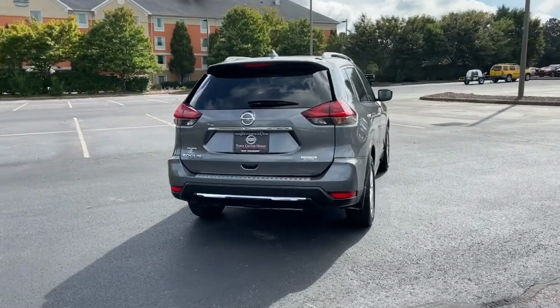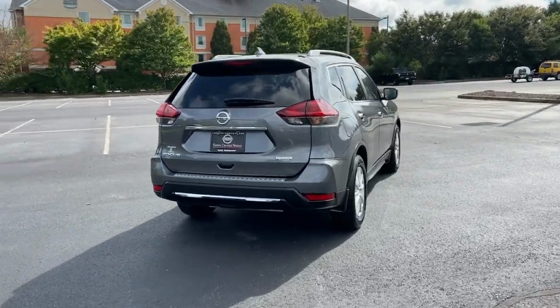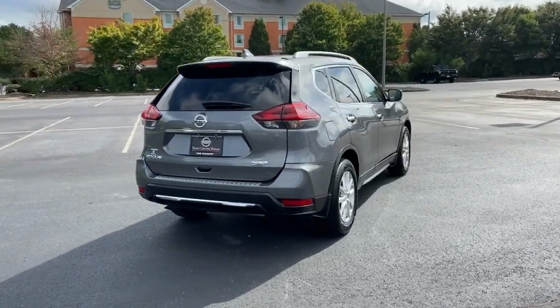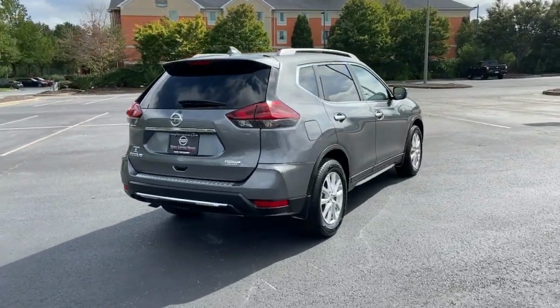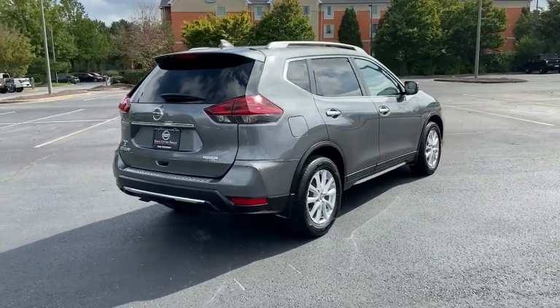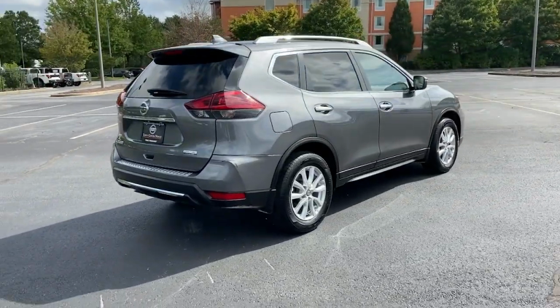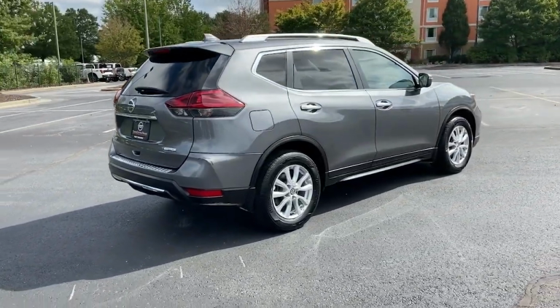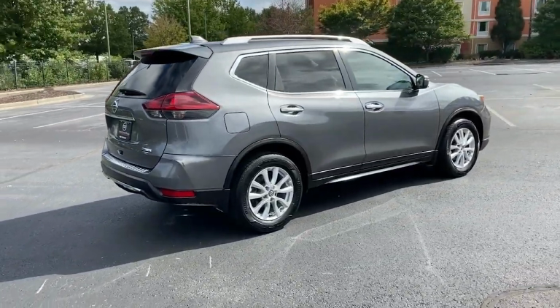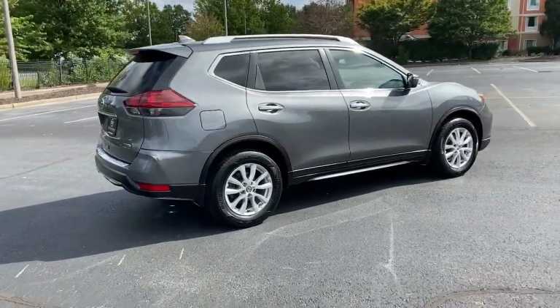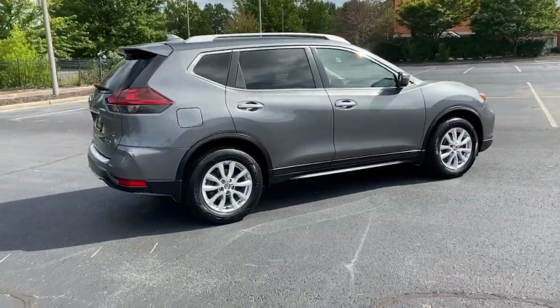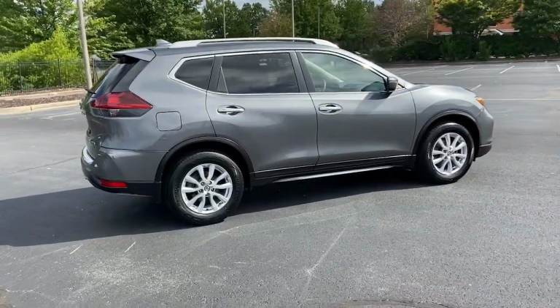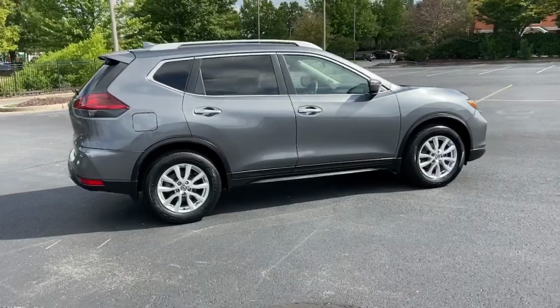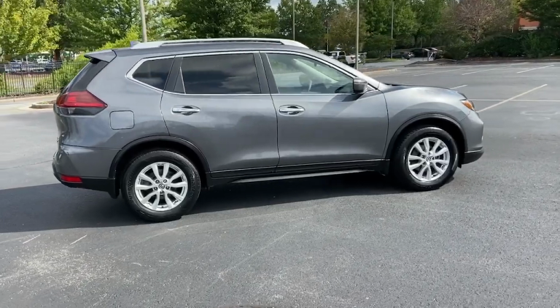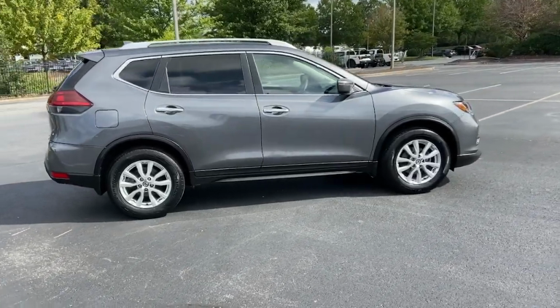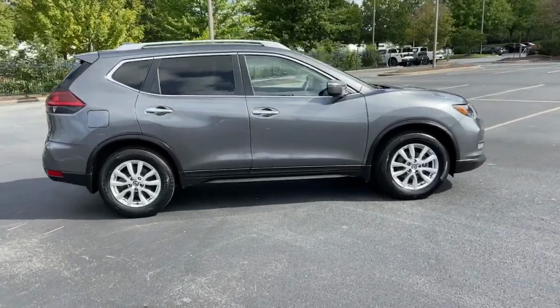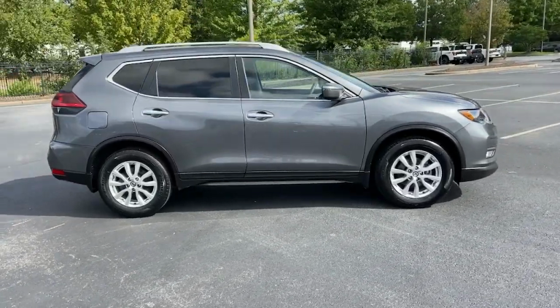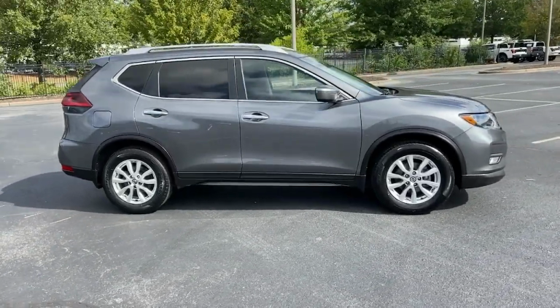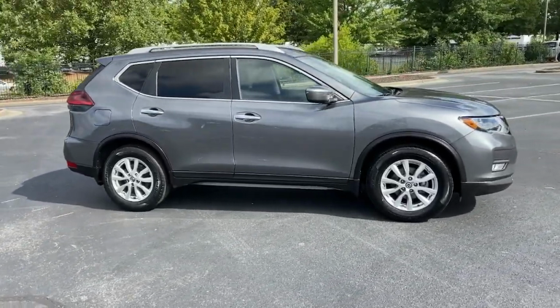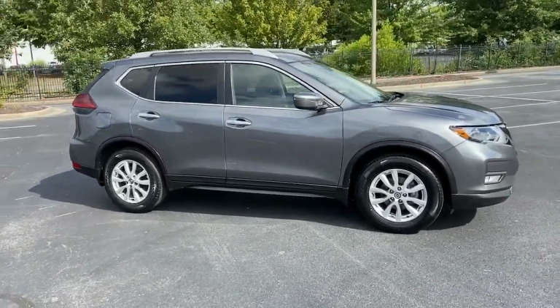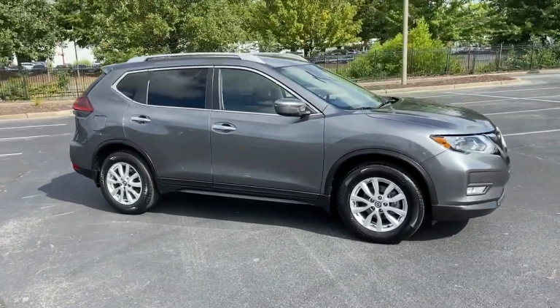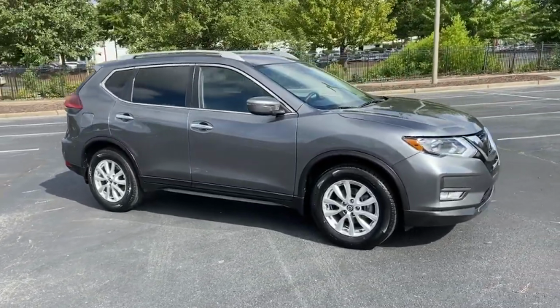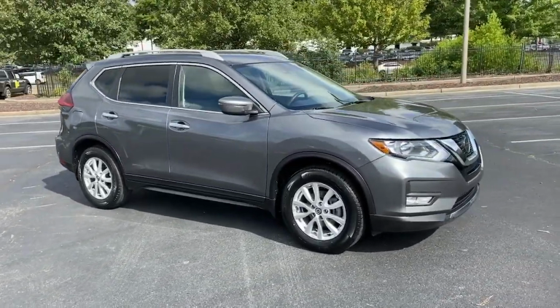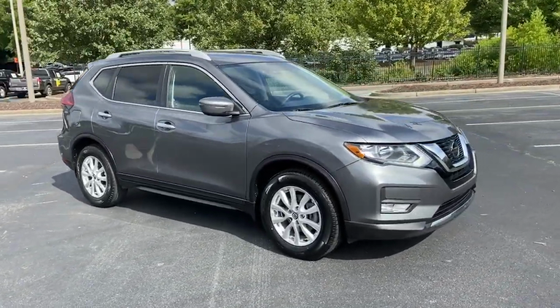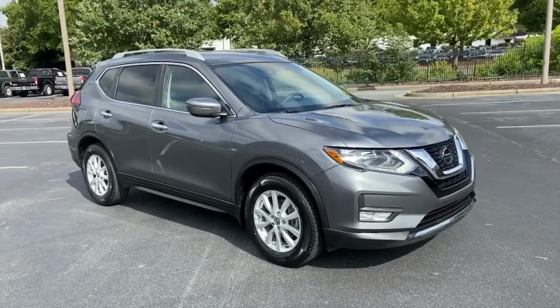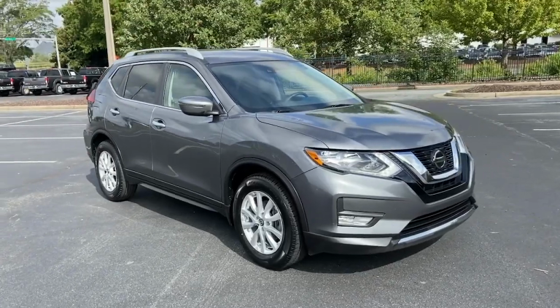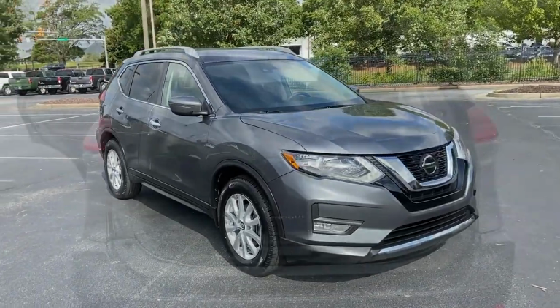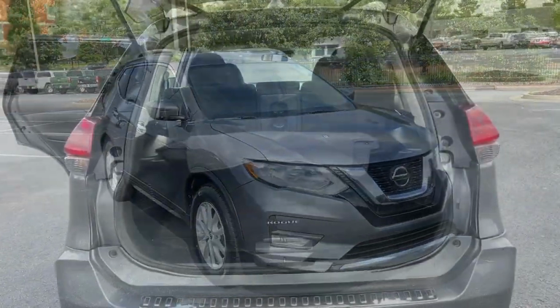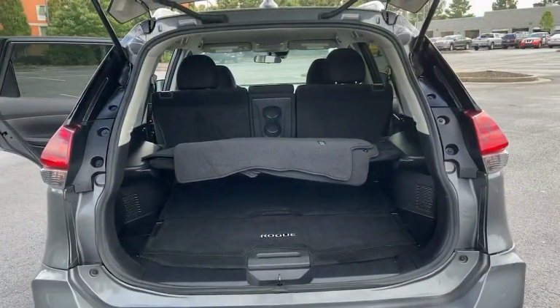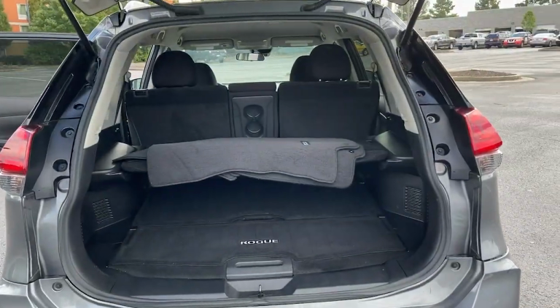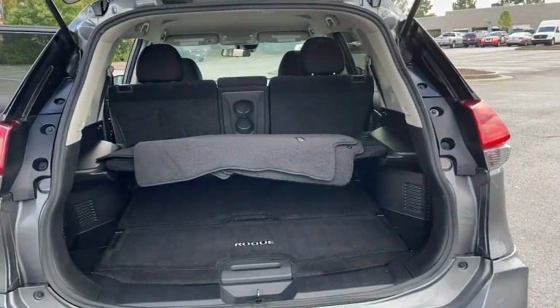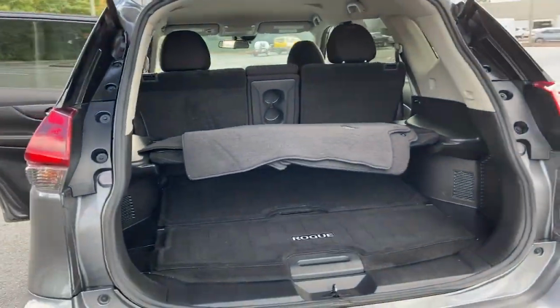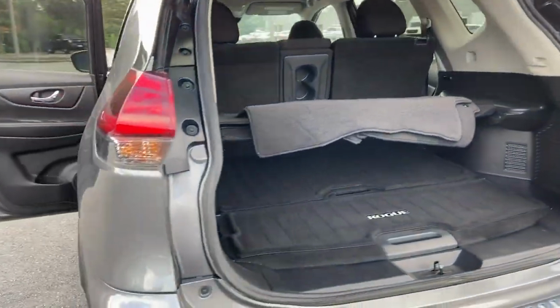These are just some of the great options this vehicle comes with: electronic stability control, trip computer, power windows, bucket seats, privacy glass, four-wheel disc brakes, and power steering.